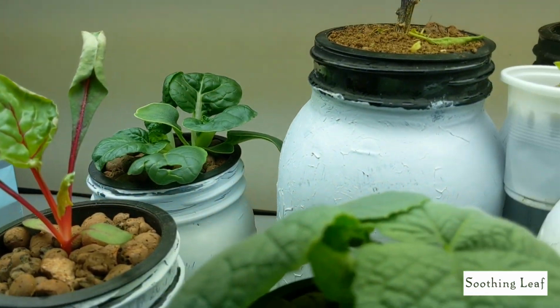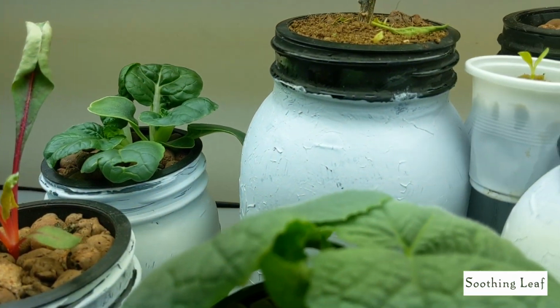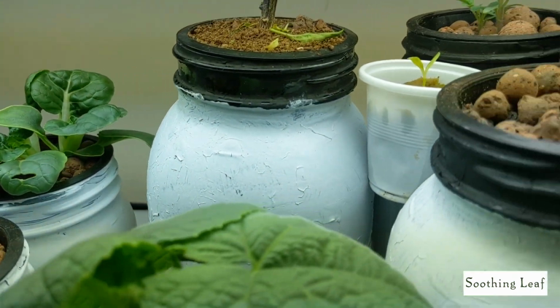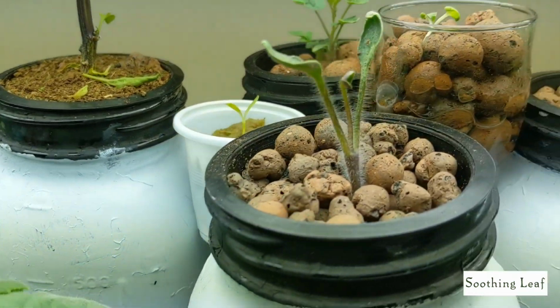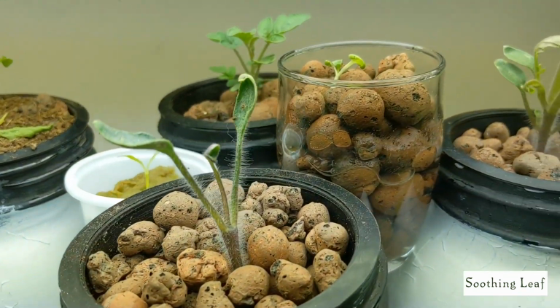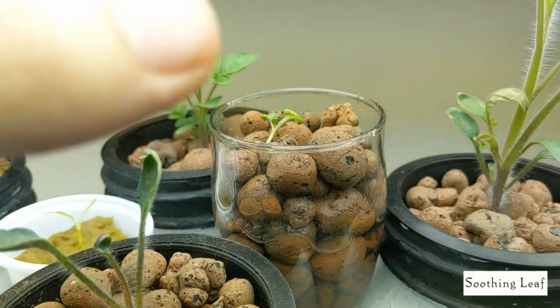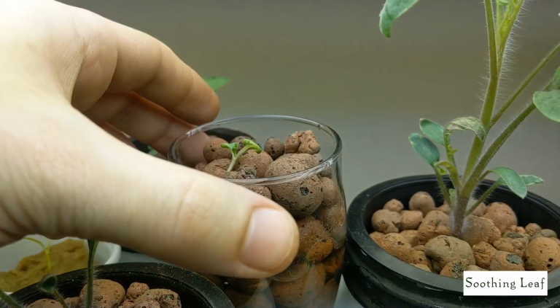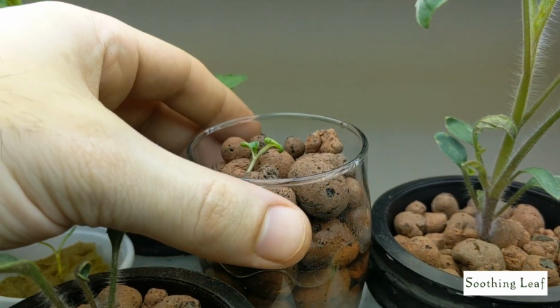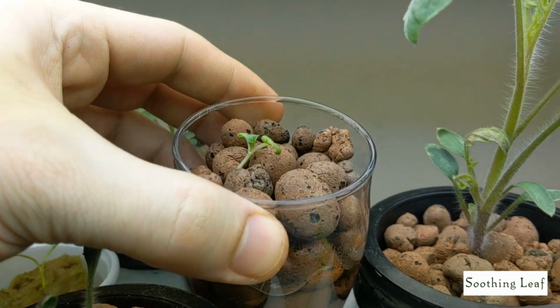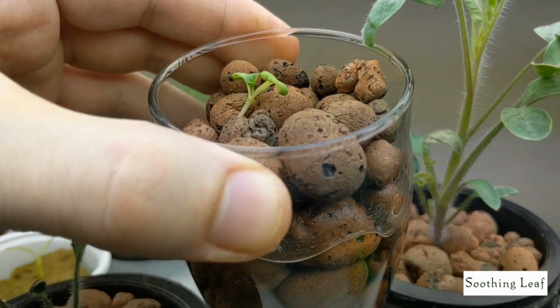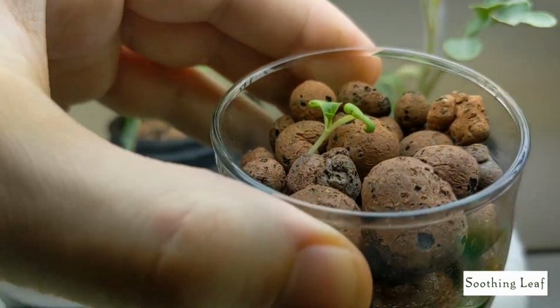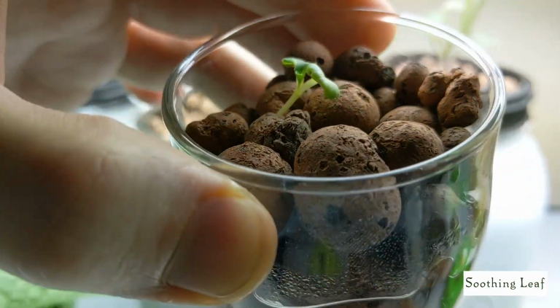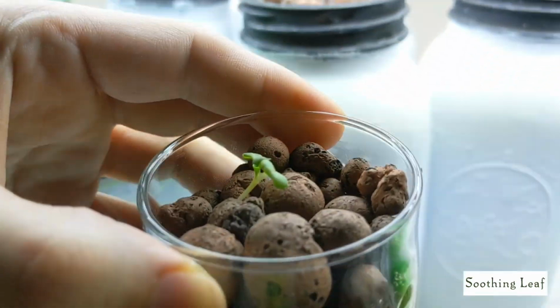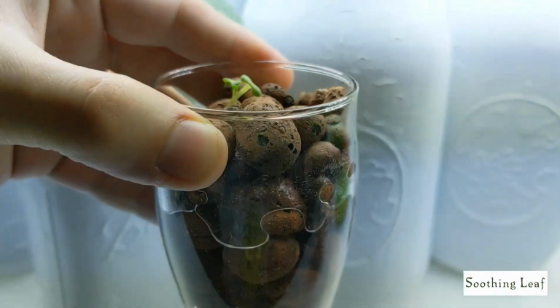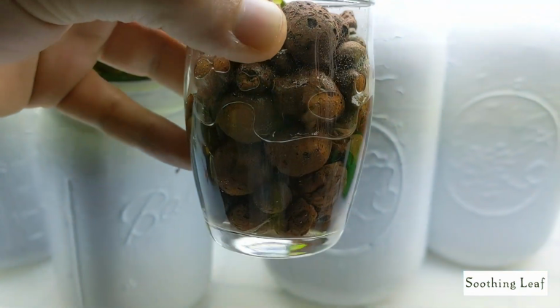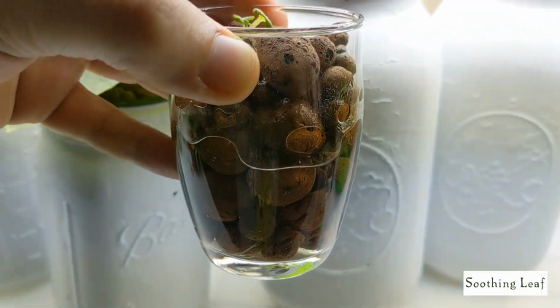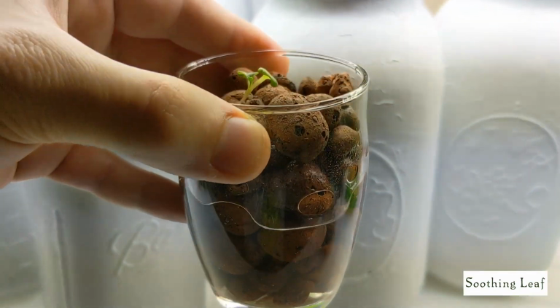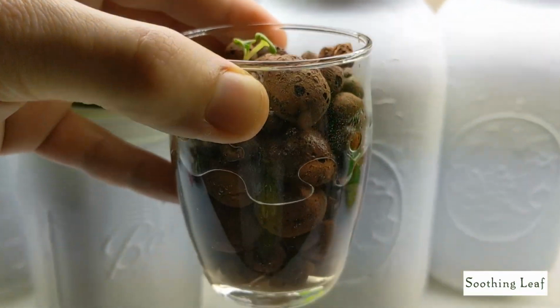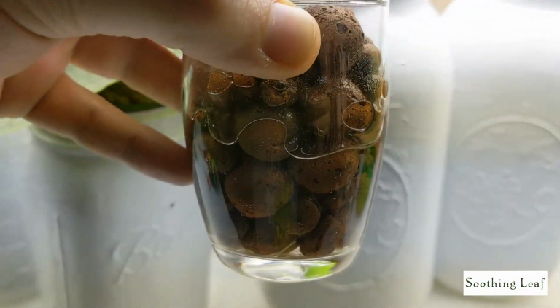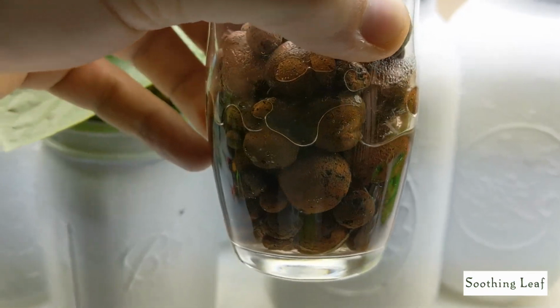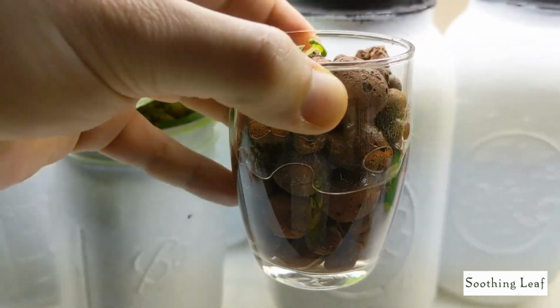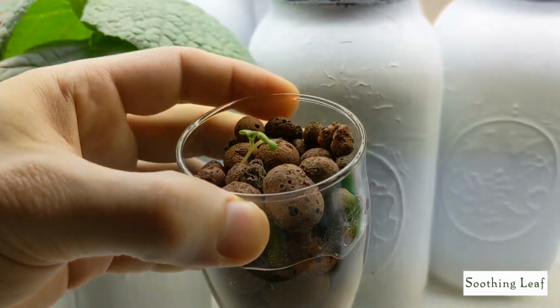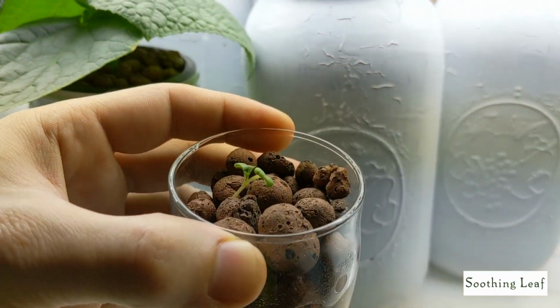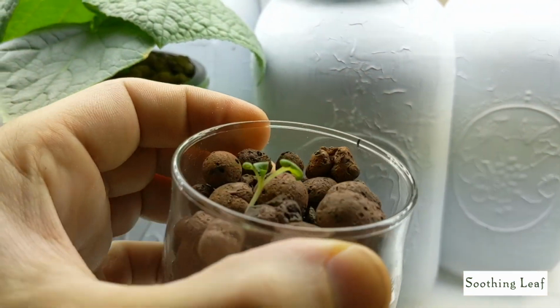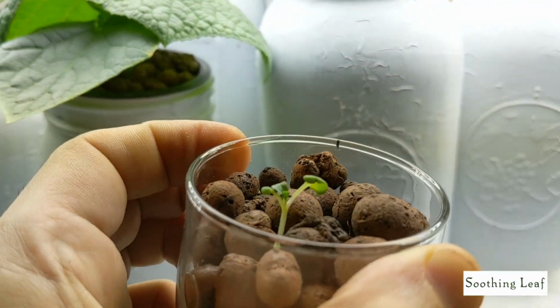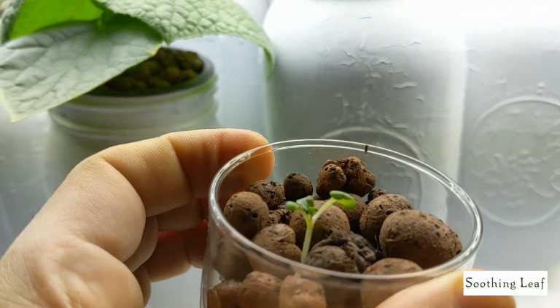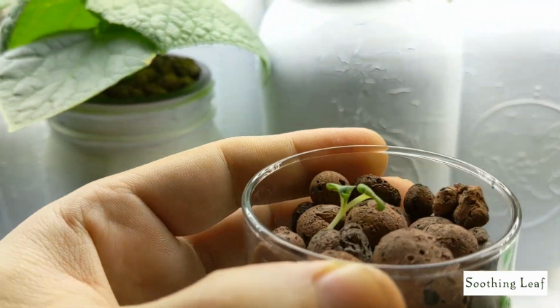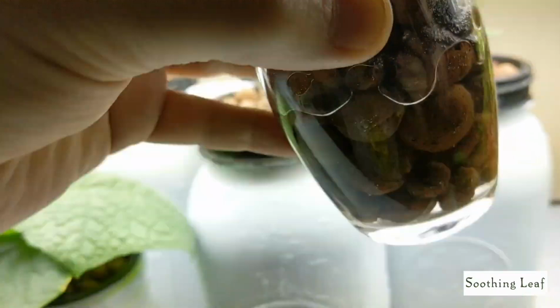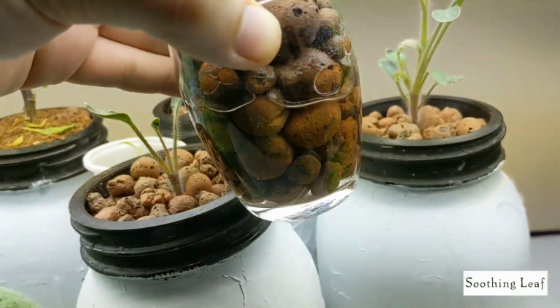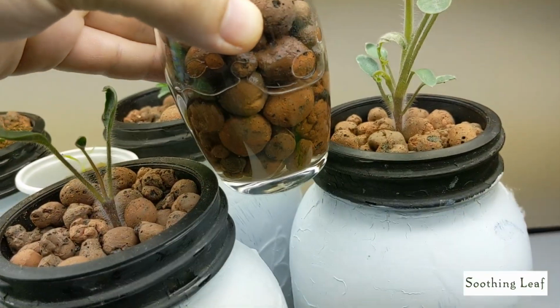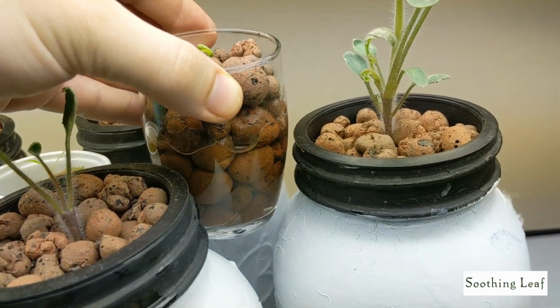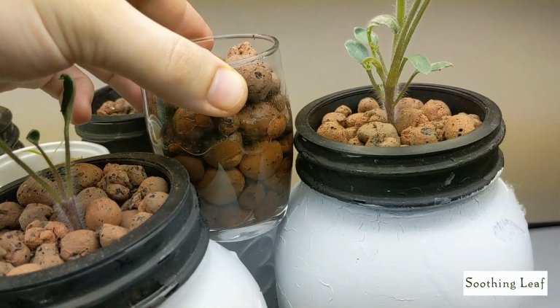And I'm even doing a little experiment right over here with some bok choy. I basically just threw a seedling that germinated in a little glass cup with some clay pebbles and some water — that's it. So let's see if it's able to grow its full life cycle right there, just like that.